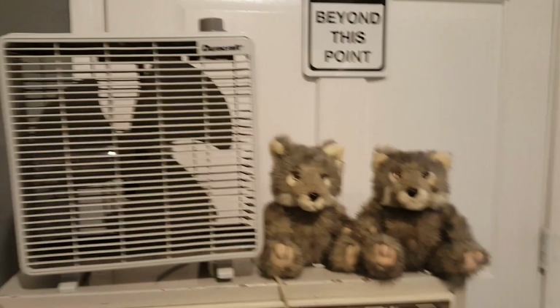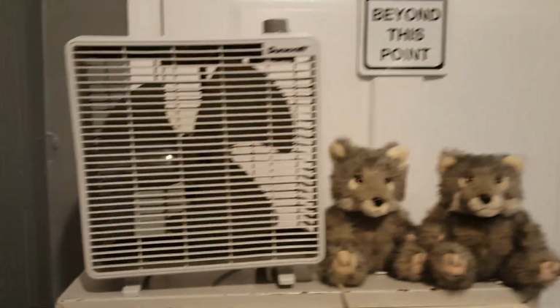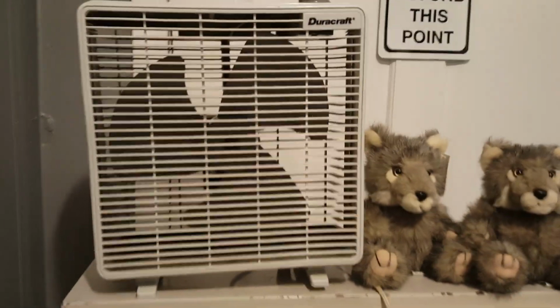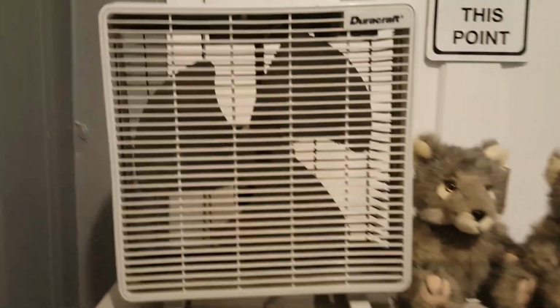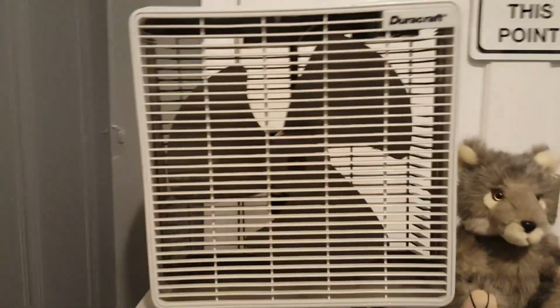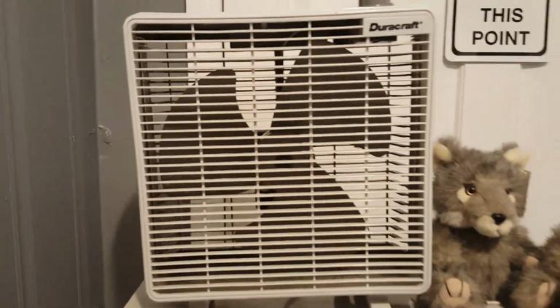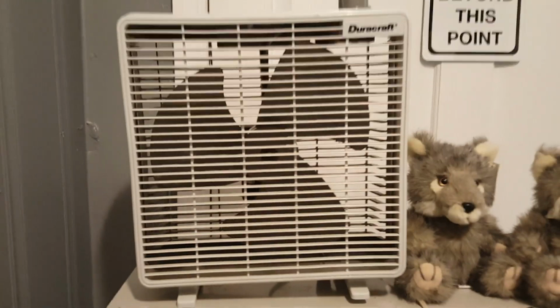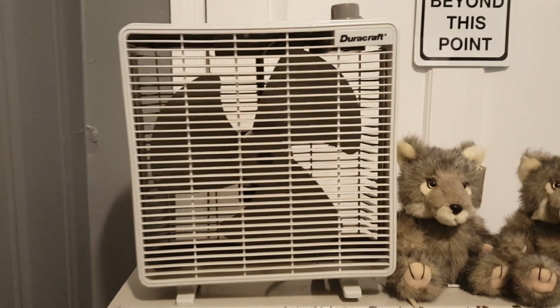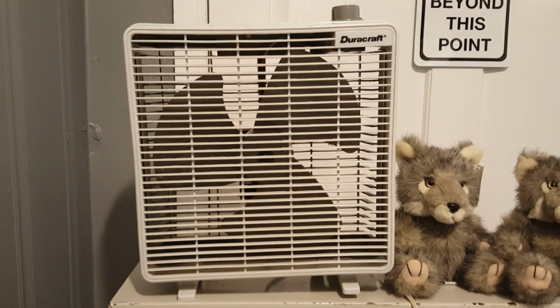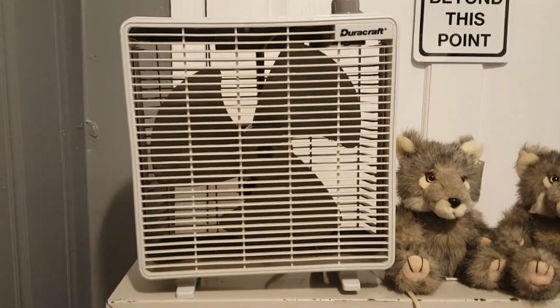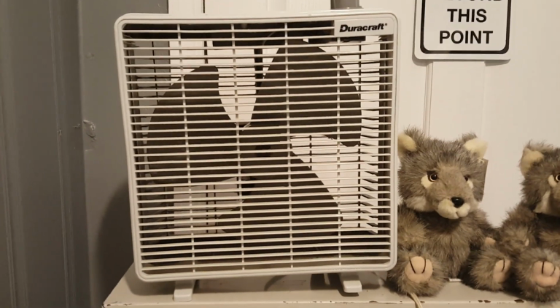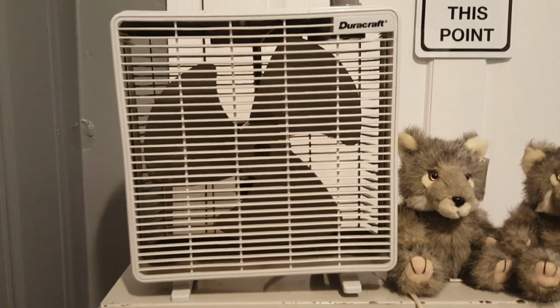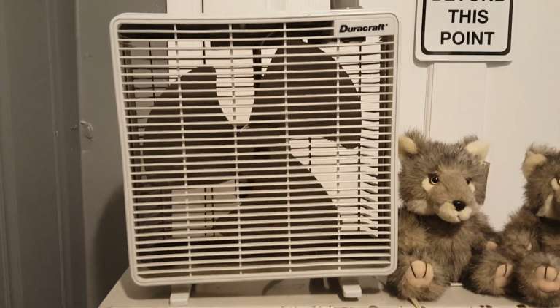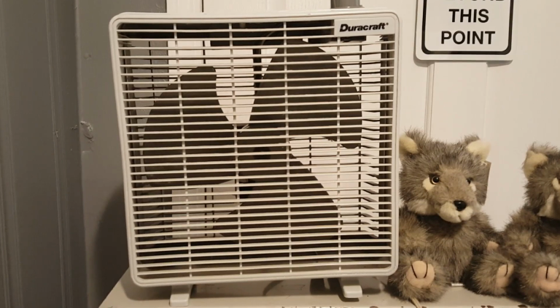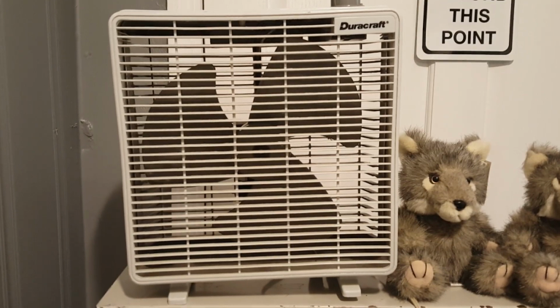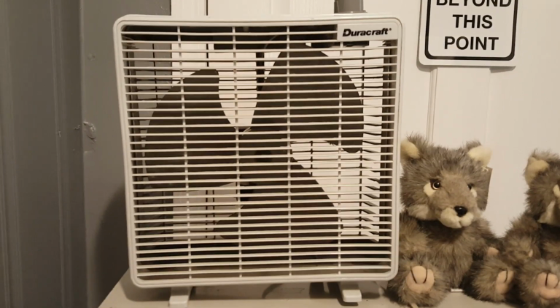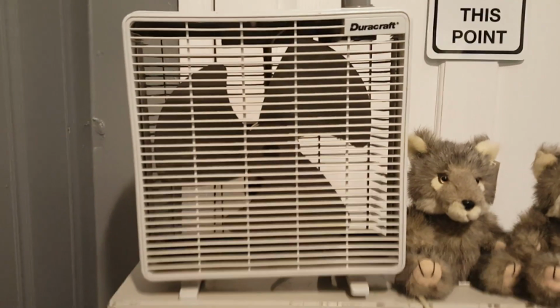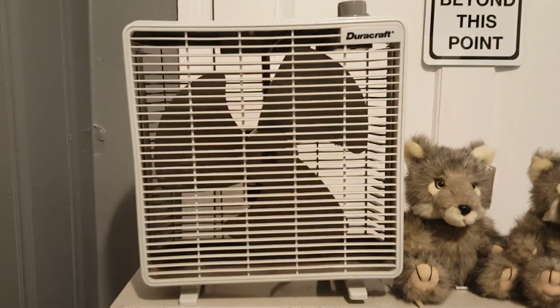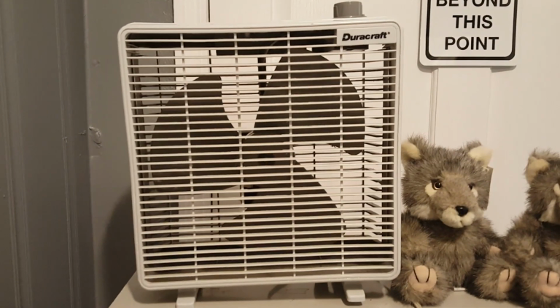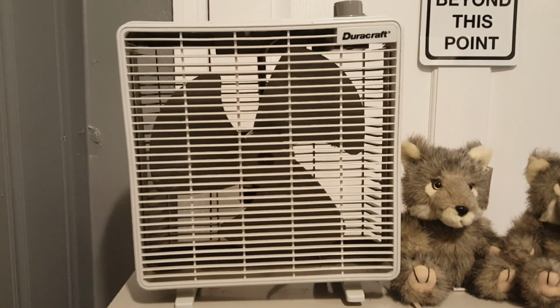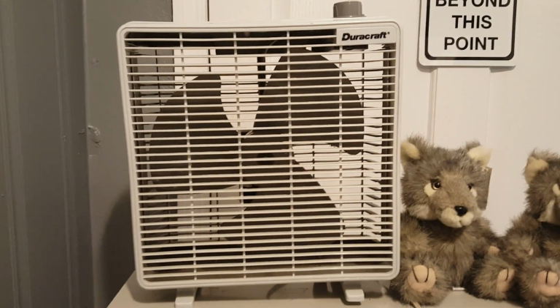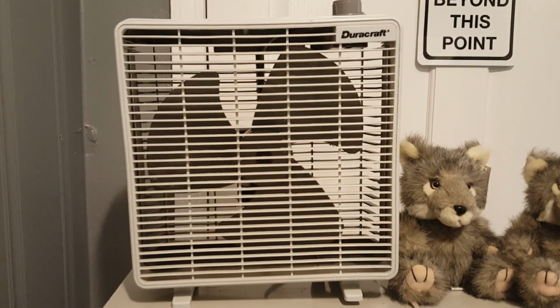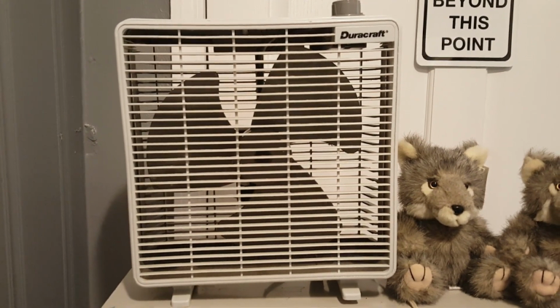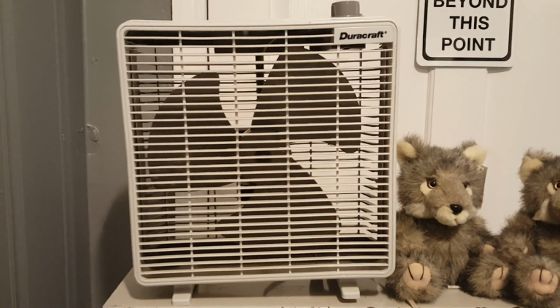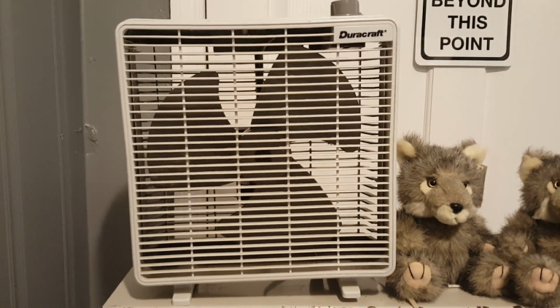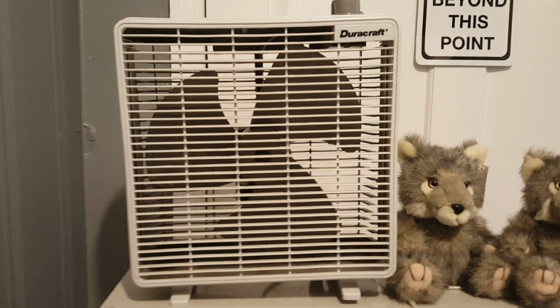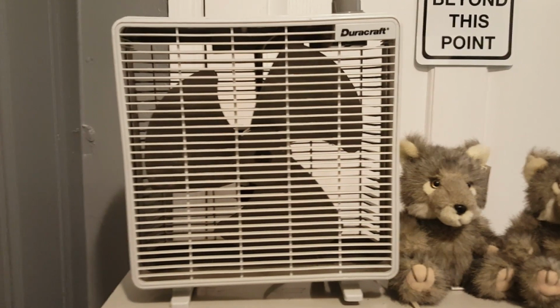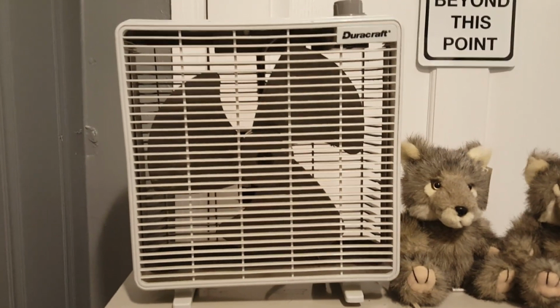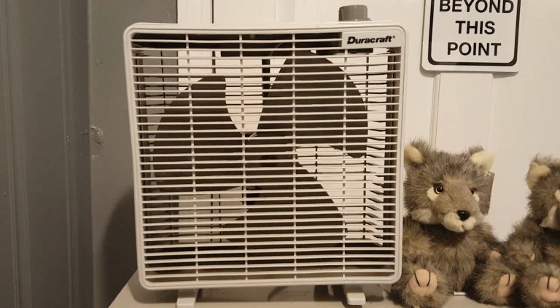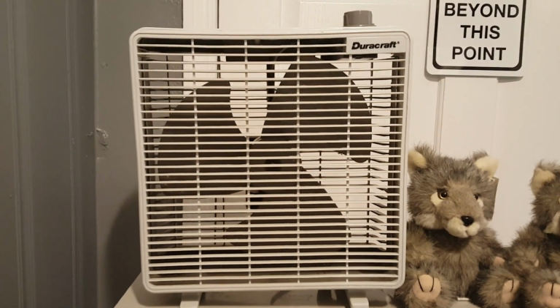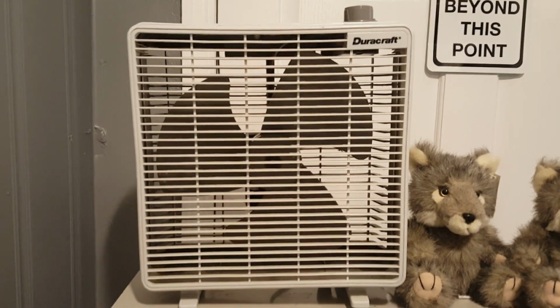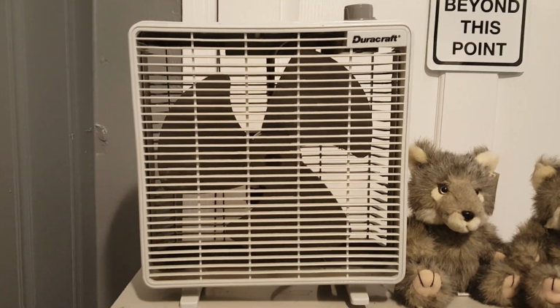Anyway, here's a fan that I picked up today at a flea market, thrift store — well, it could be a flea market for all we care. Seven dollars. A tad much, but these things aren't getting hard to come by.